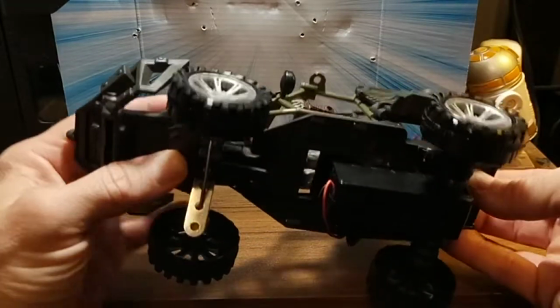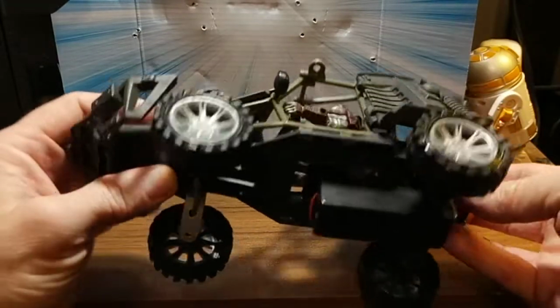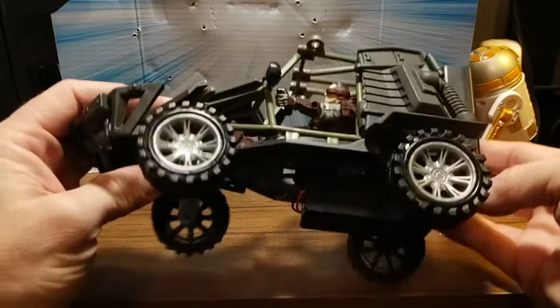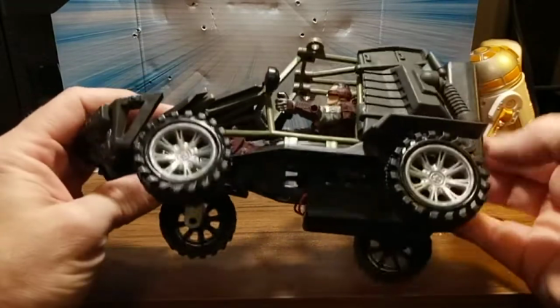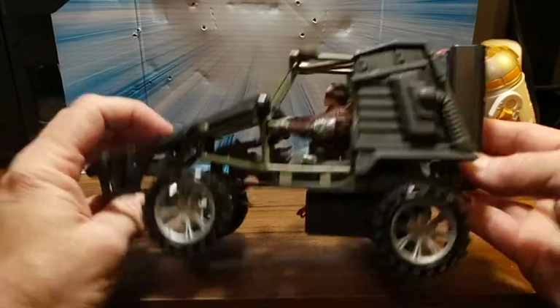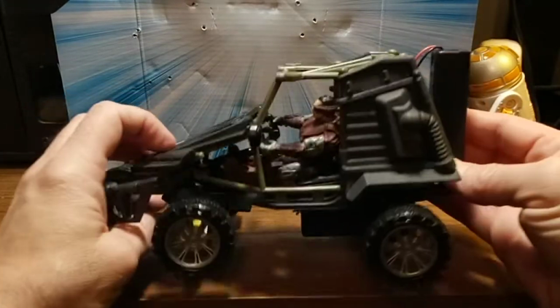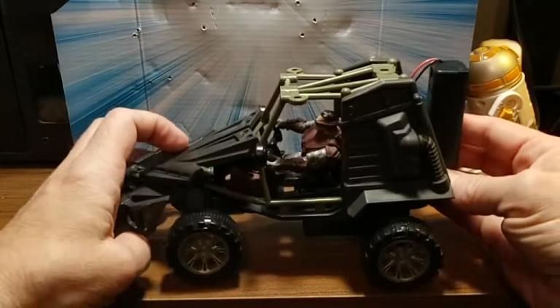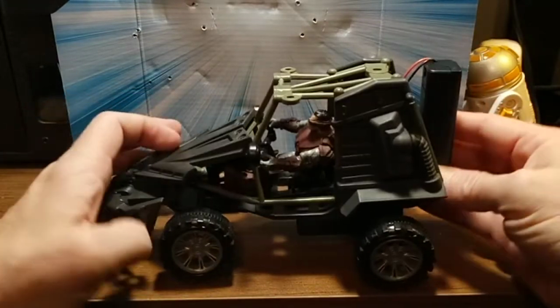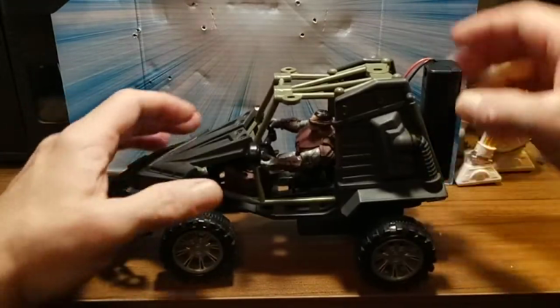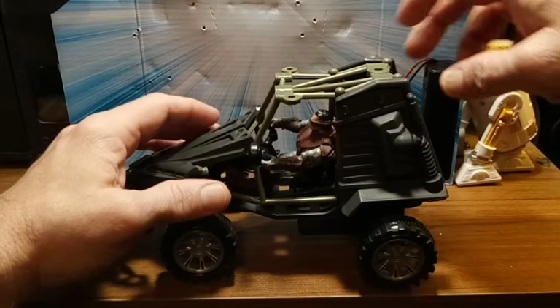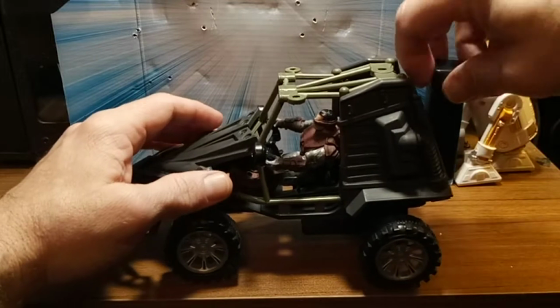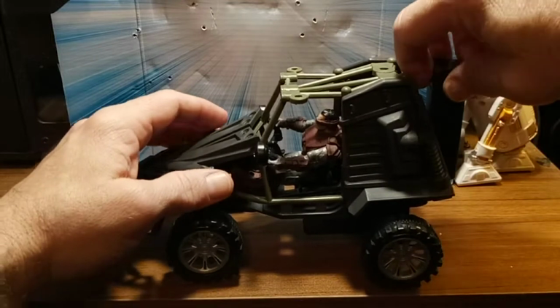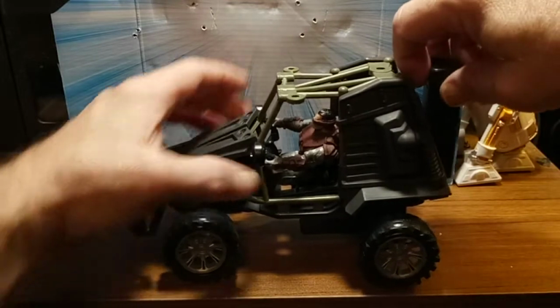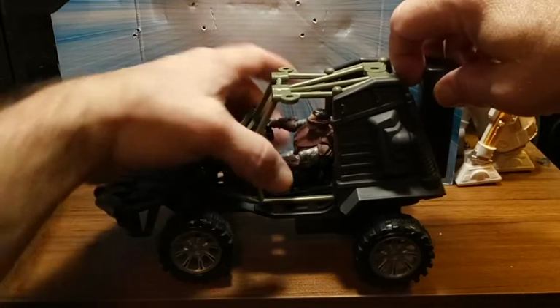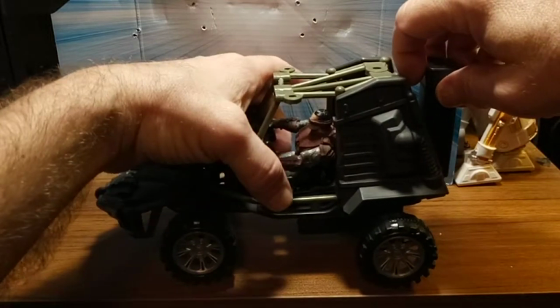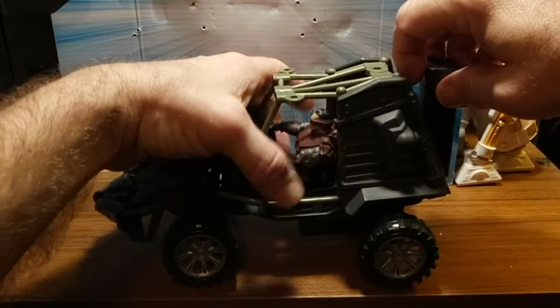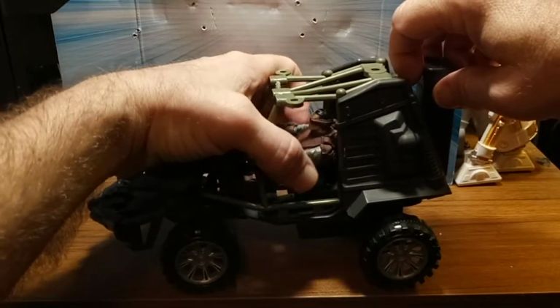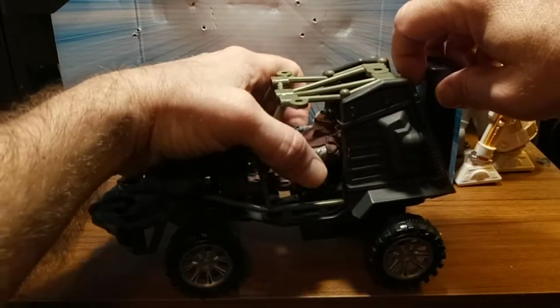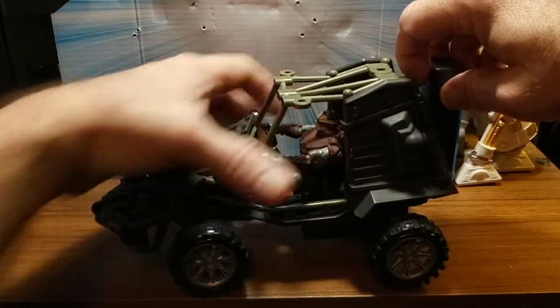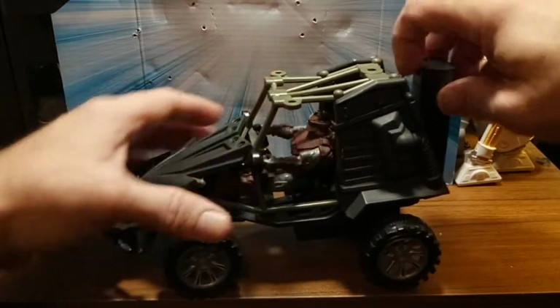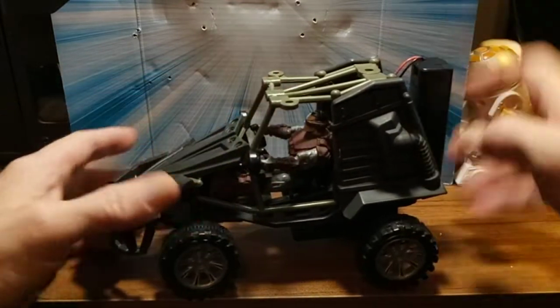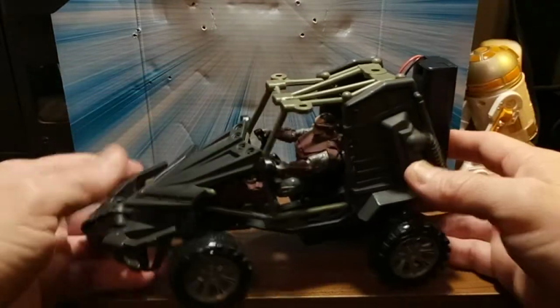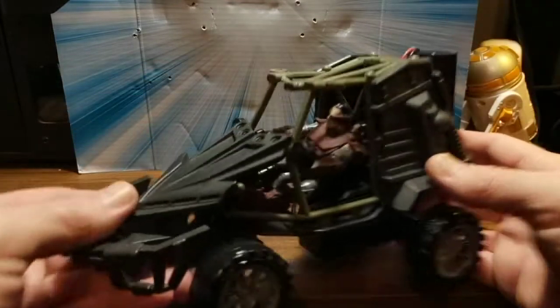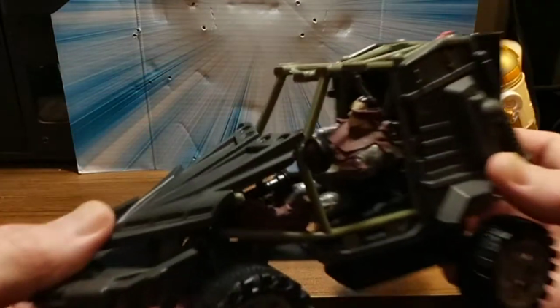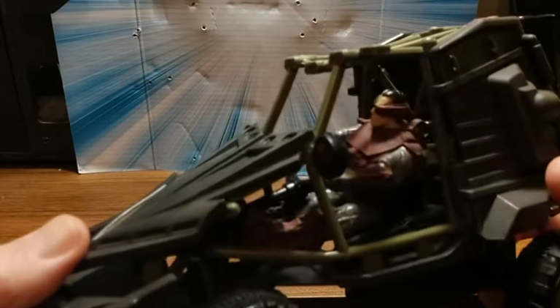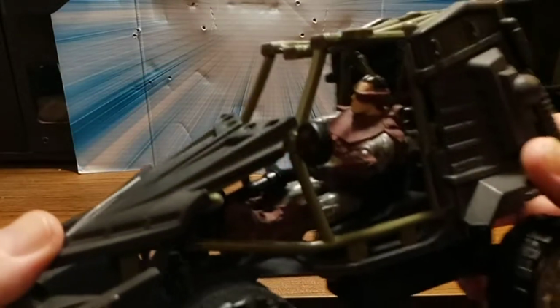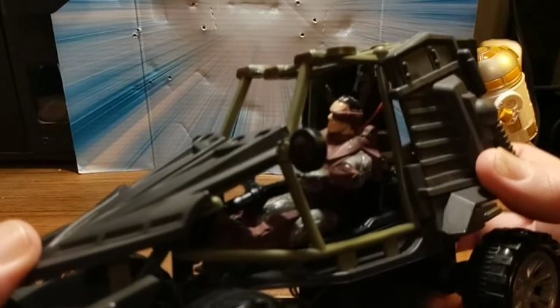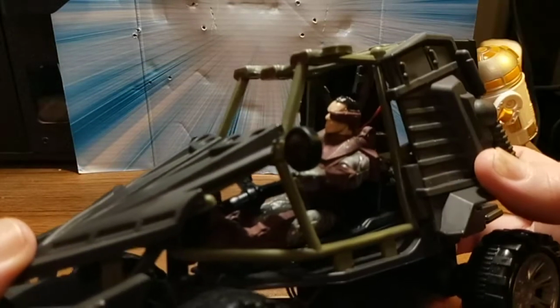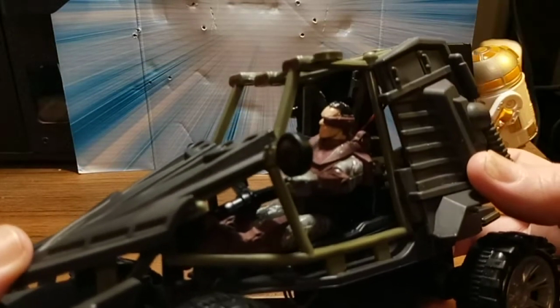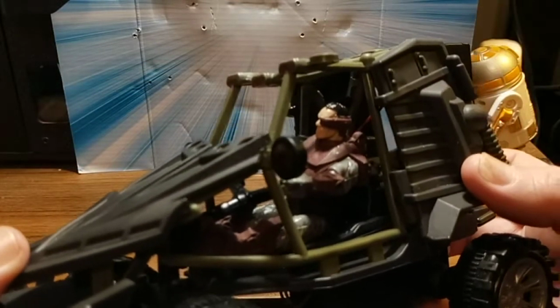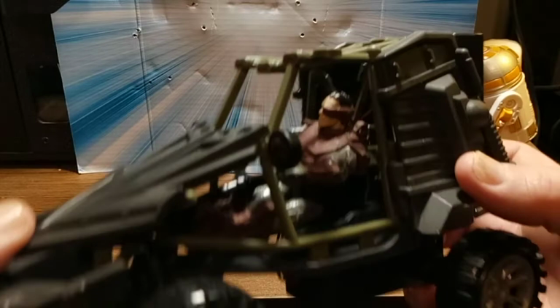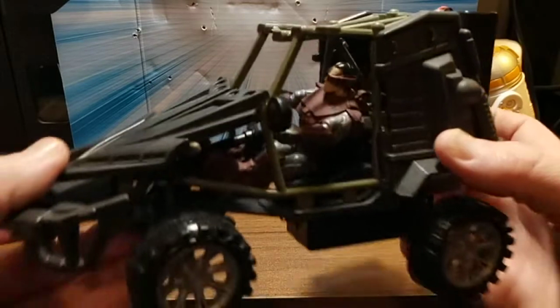It drives, goes in a straight line. Ruck is in there — Red Ruck. One of my customs.